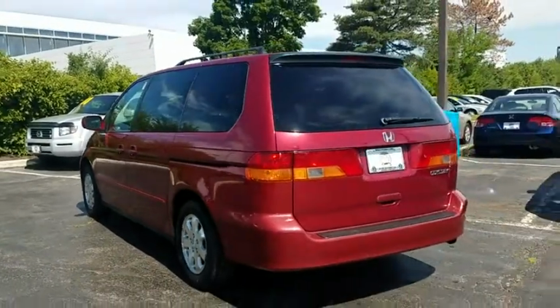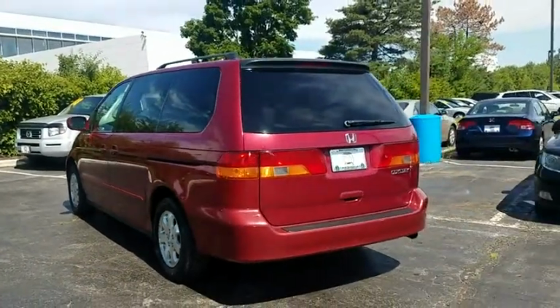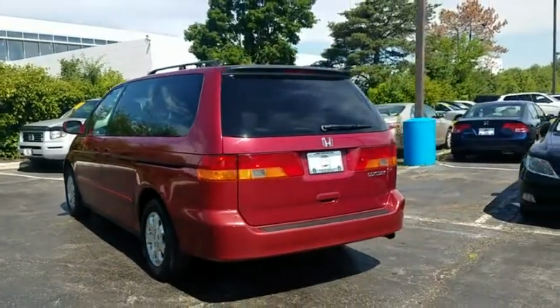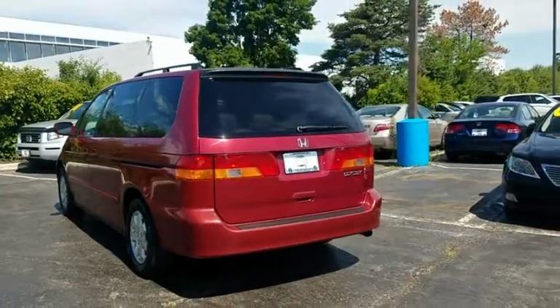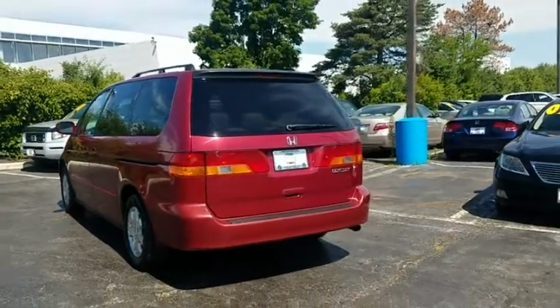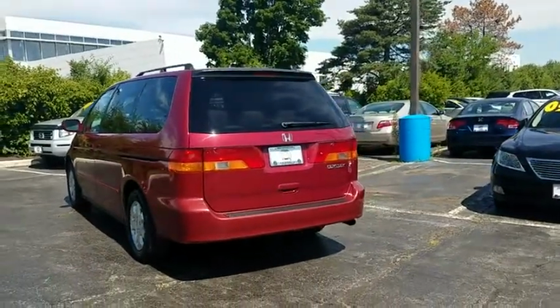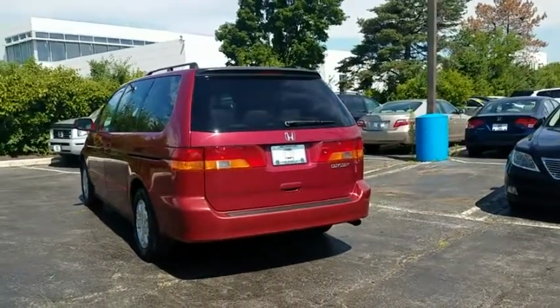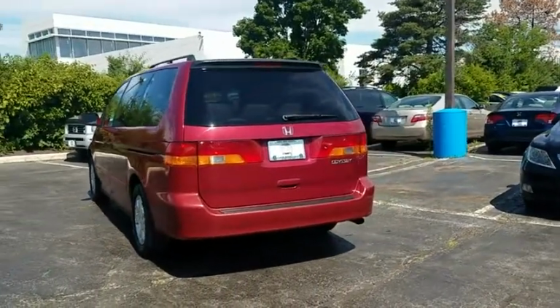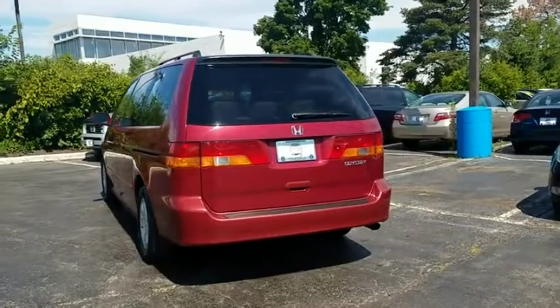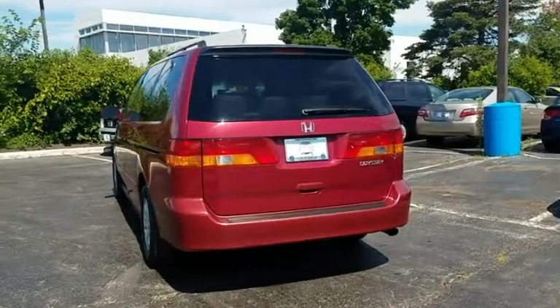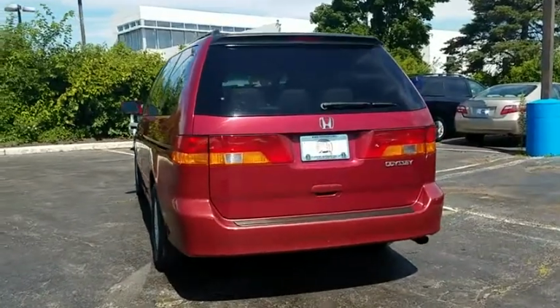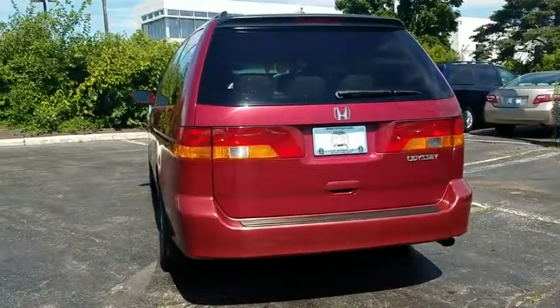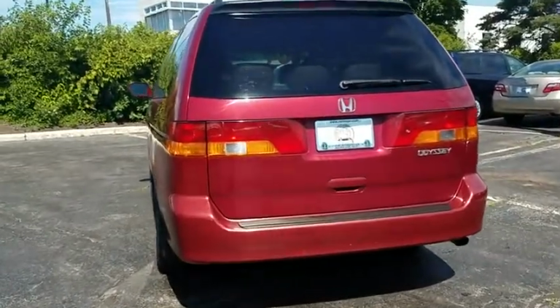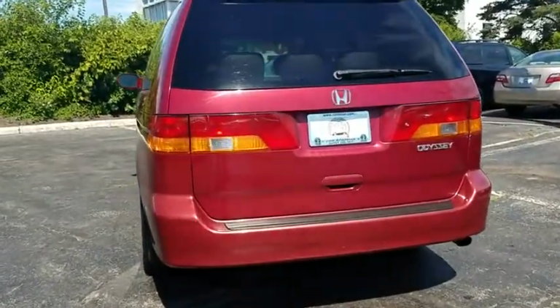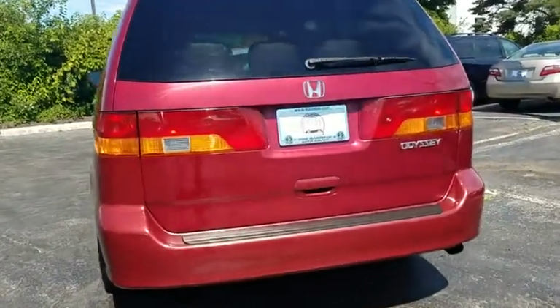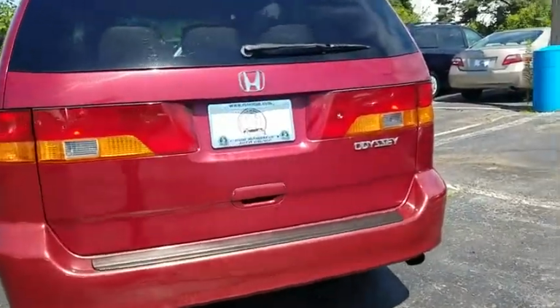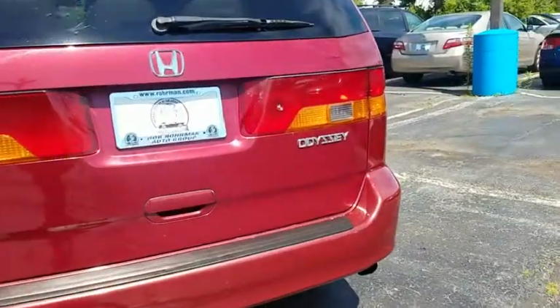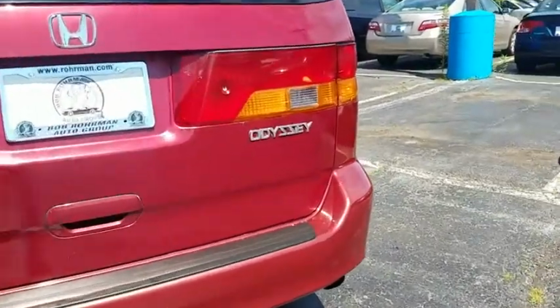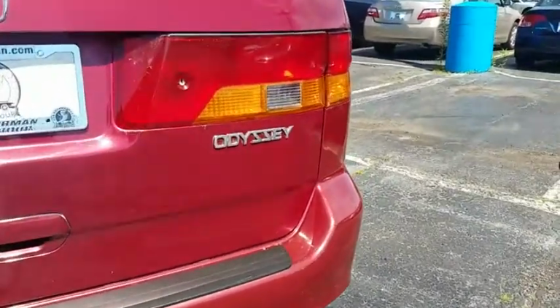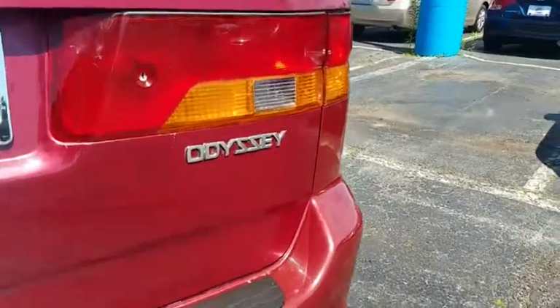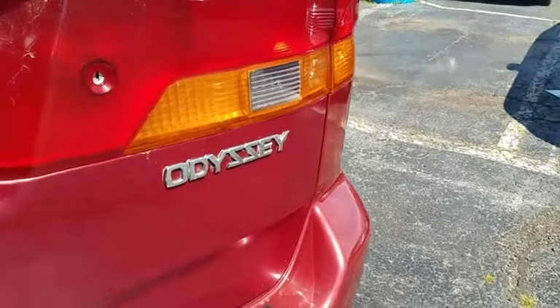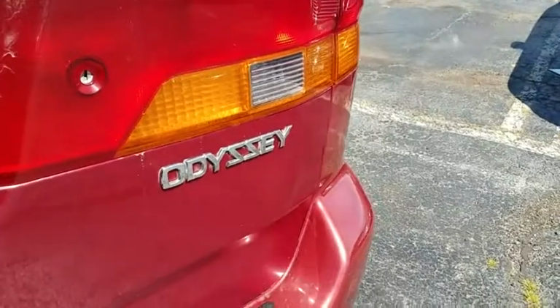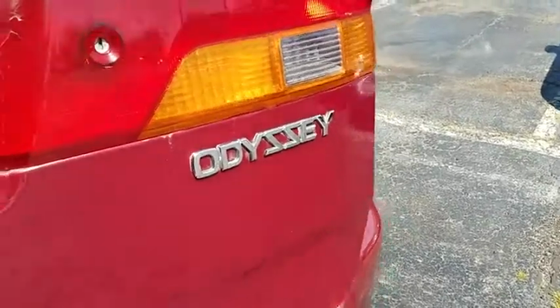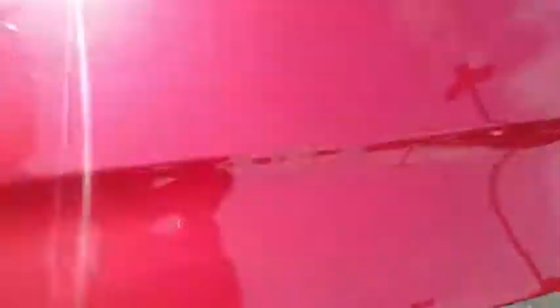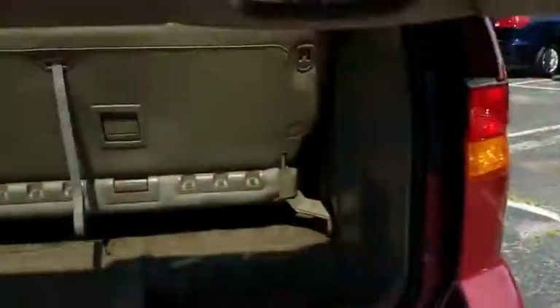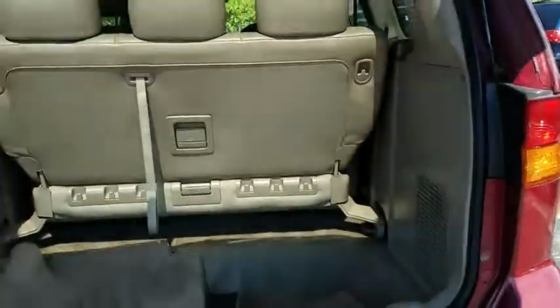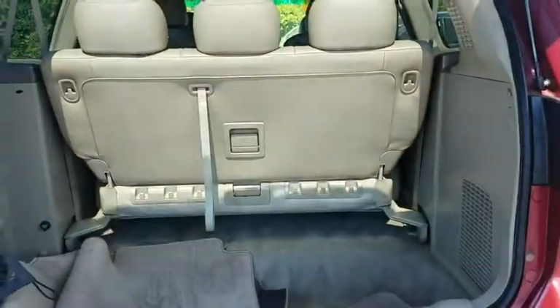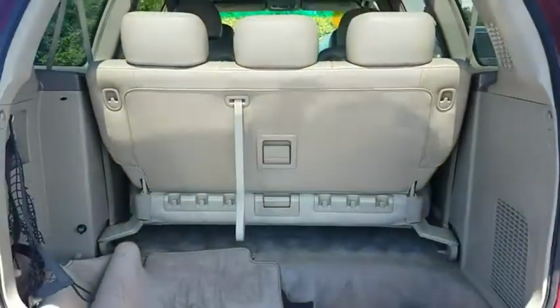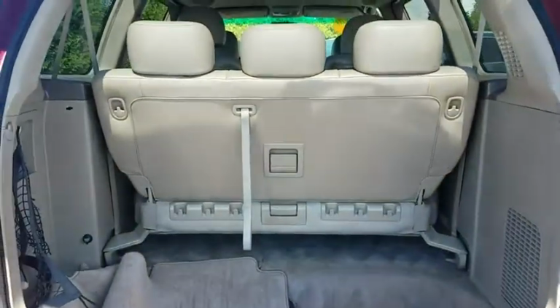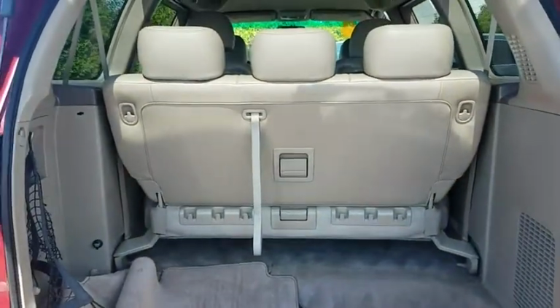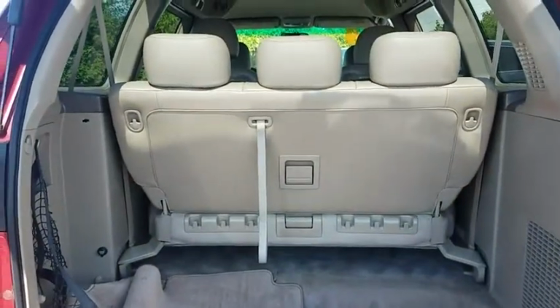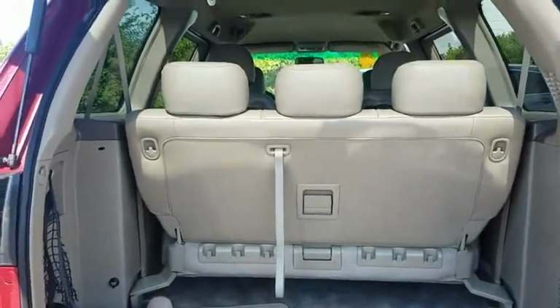Traction control, dual airbags, alloy wheels, power steering, AM FM stereo with CD player, four-wheel disc brakes, heated front seat, CD player, security system, rear window defroster, power windows.